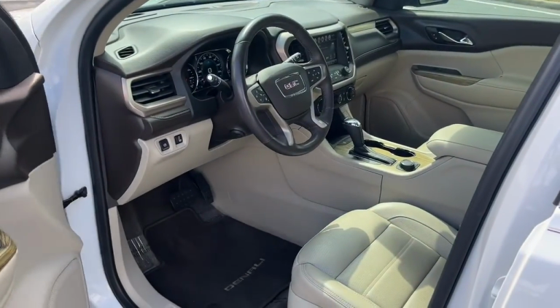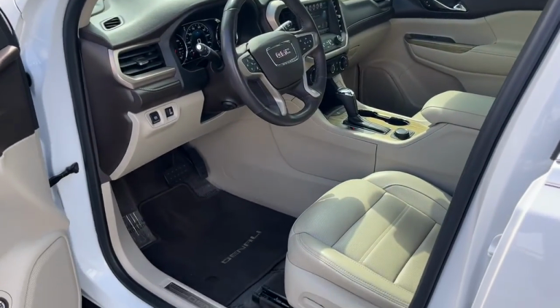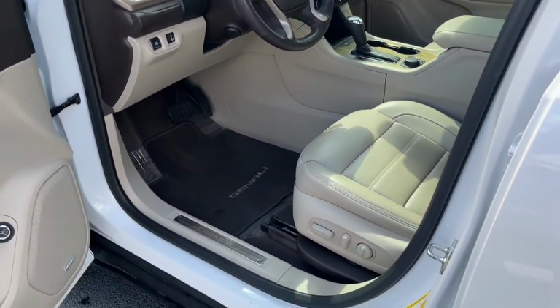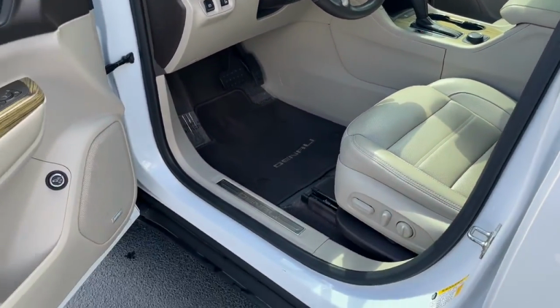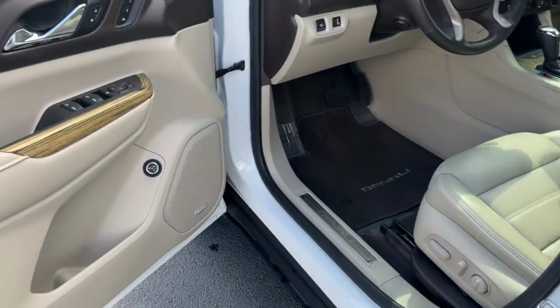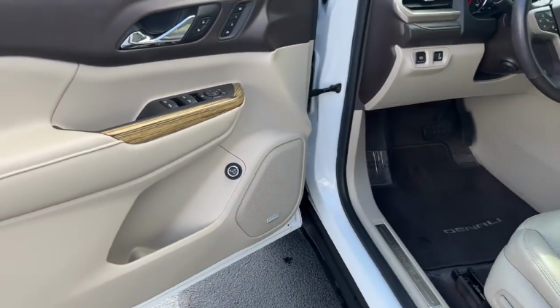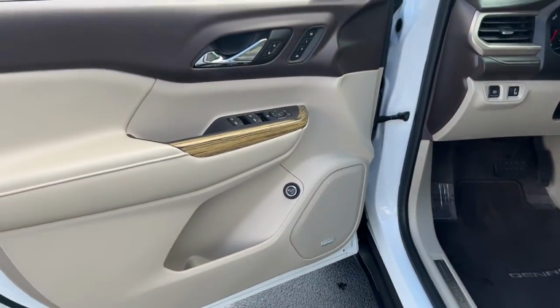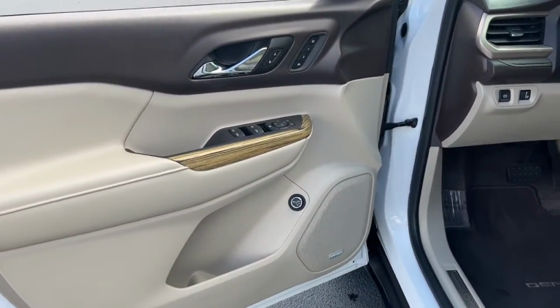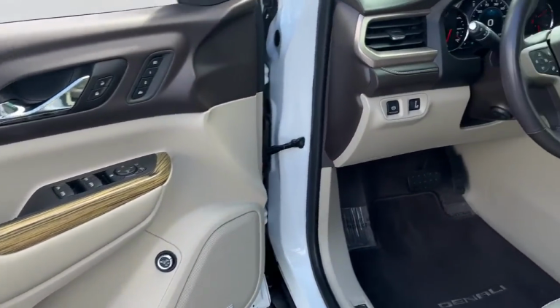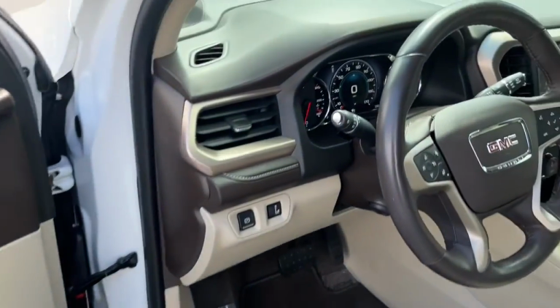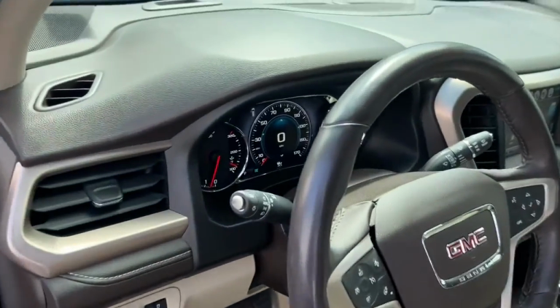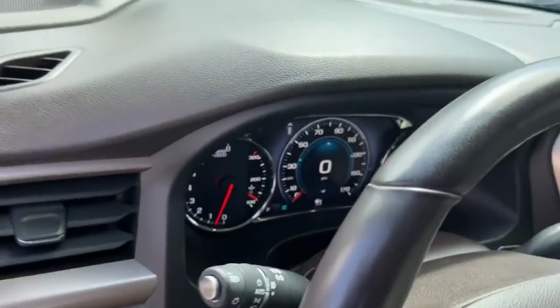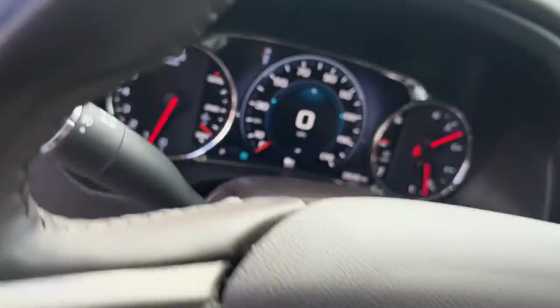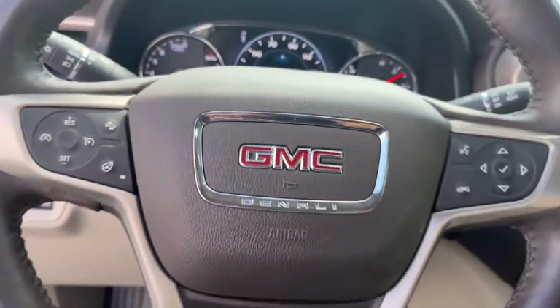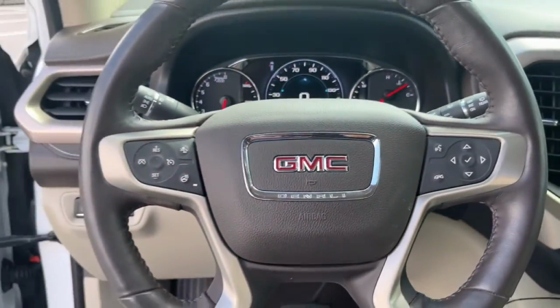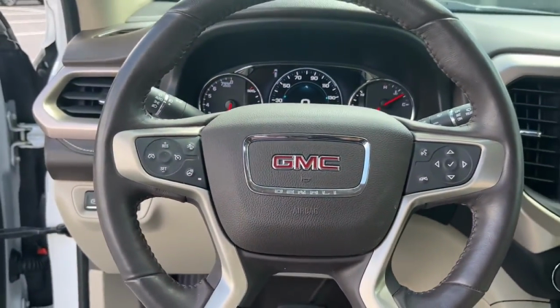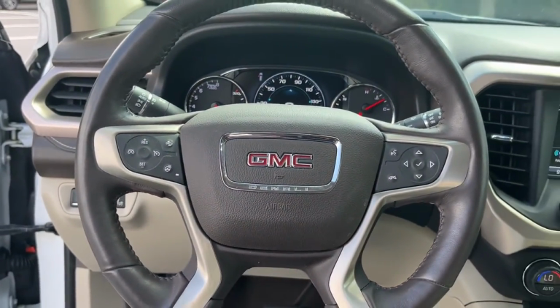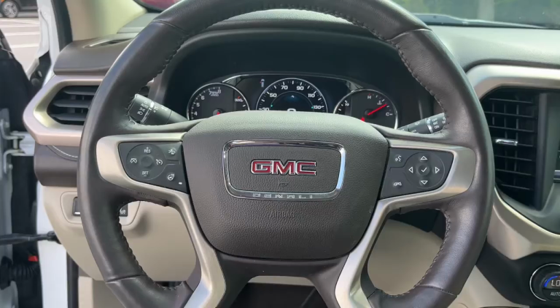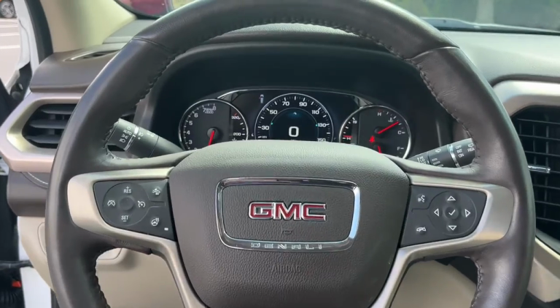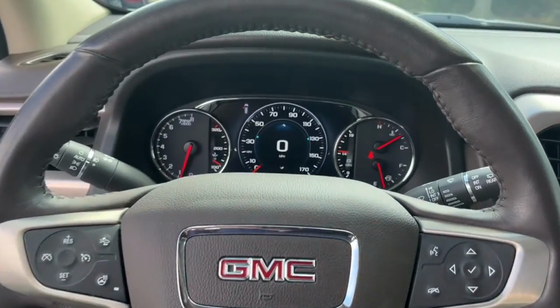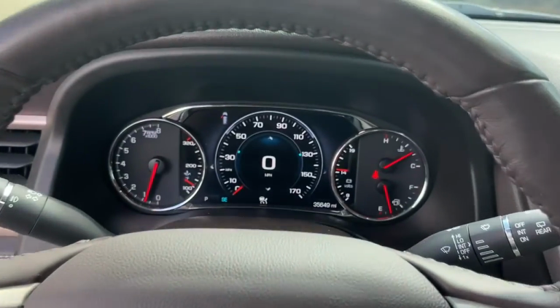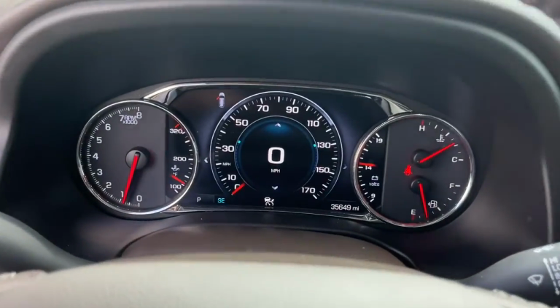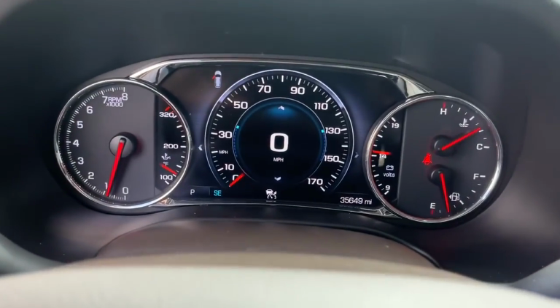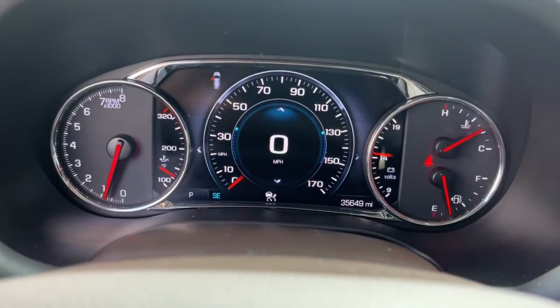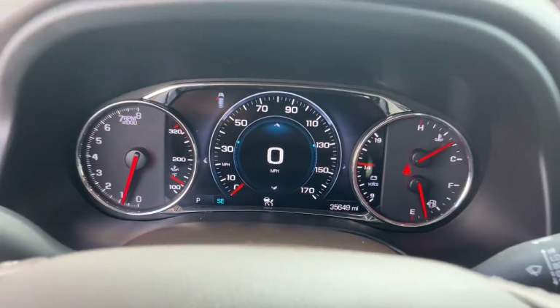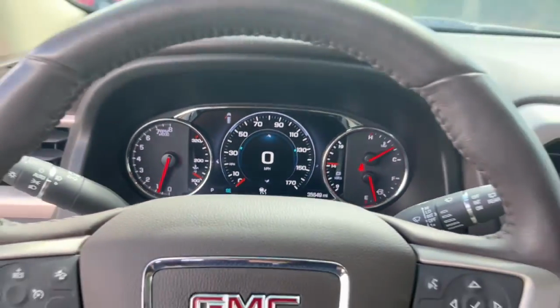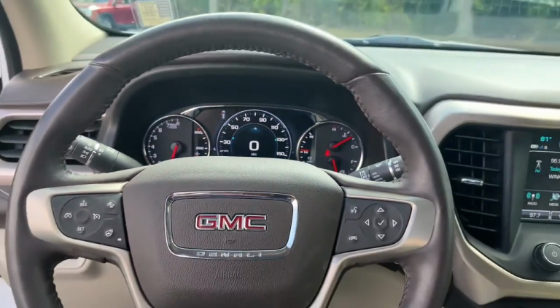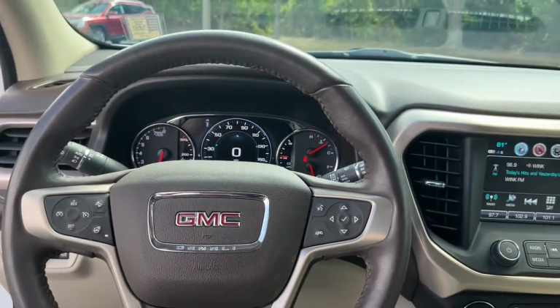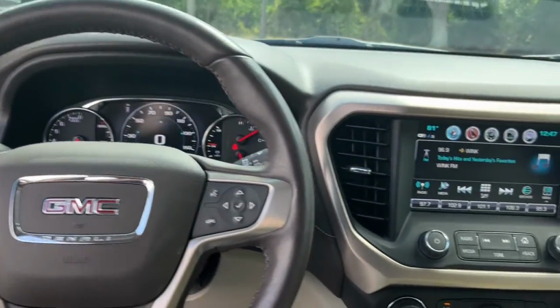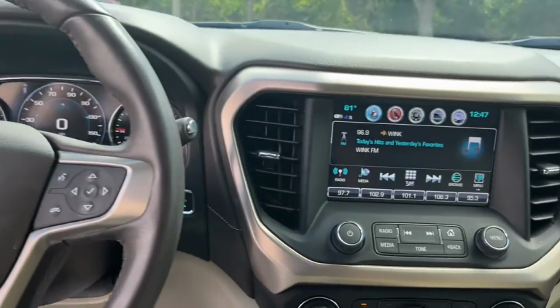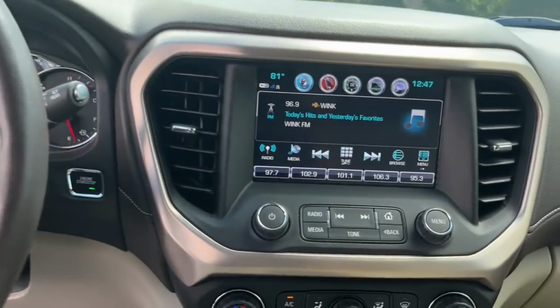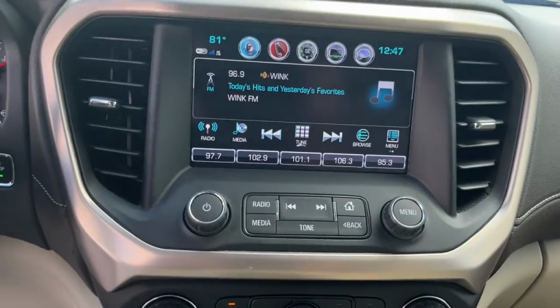Navigation system, sun/moonroof, keyless entry, power liftgate, fog lamps, electronic stability control, seat memory, trip computer, bucket seats, and power windows.